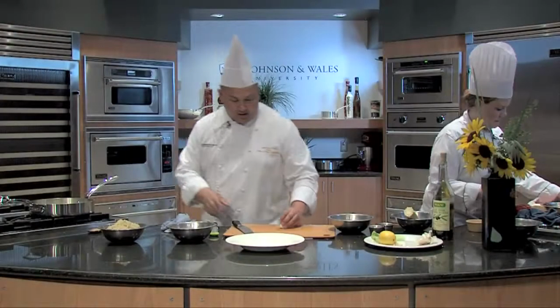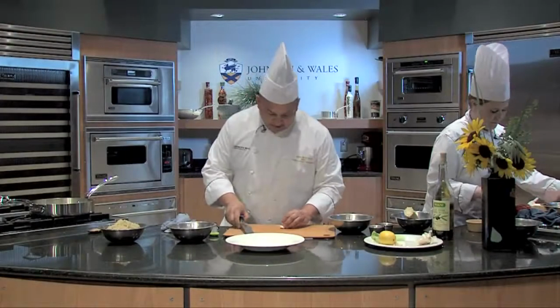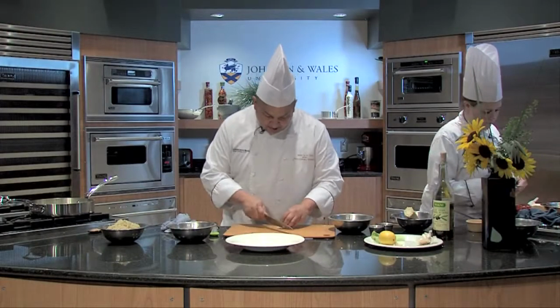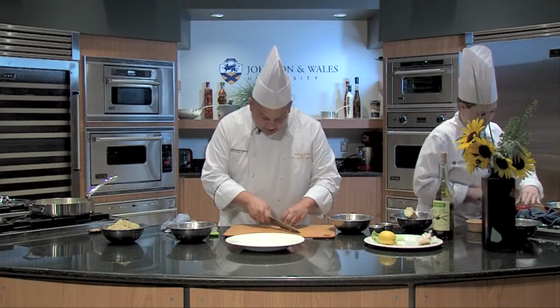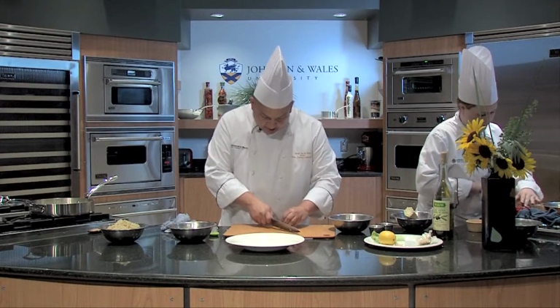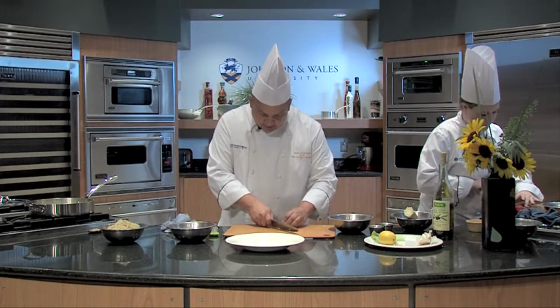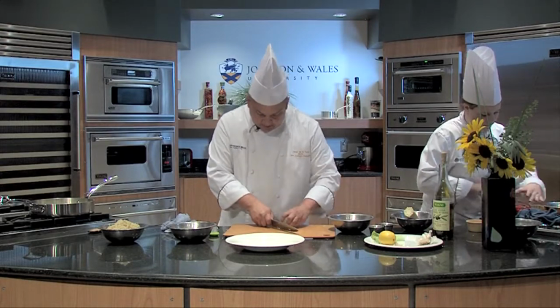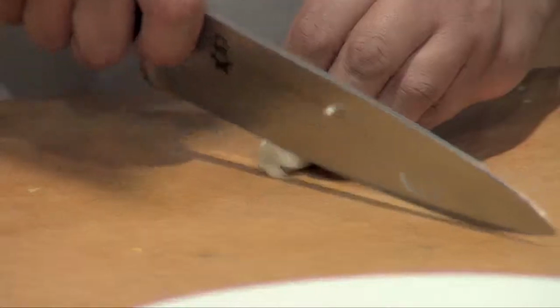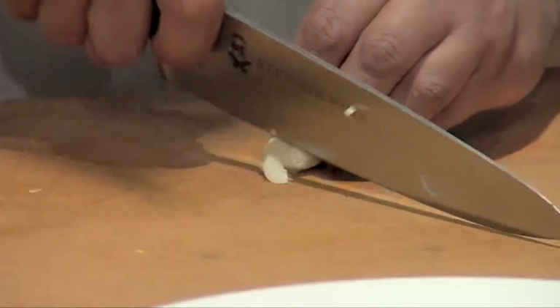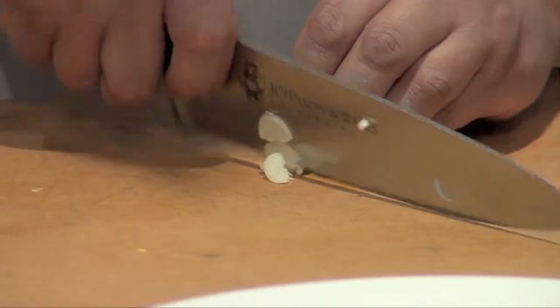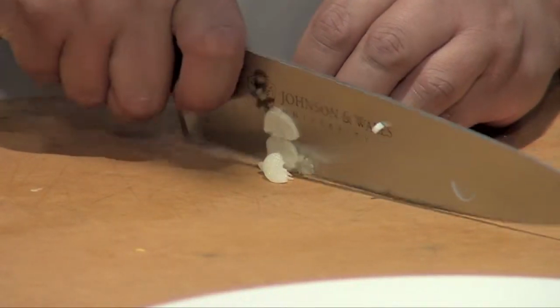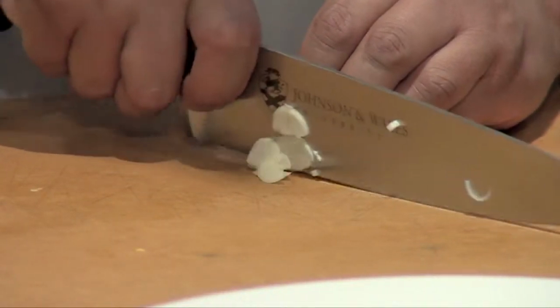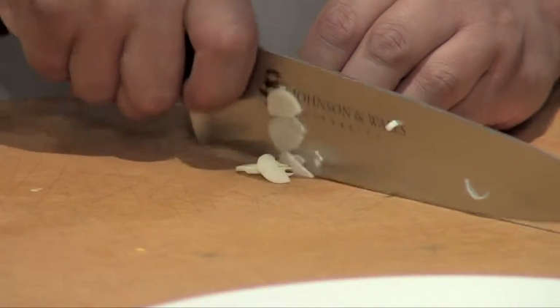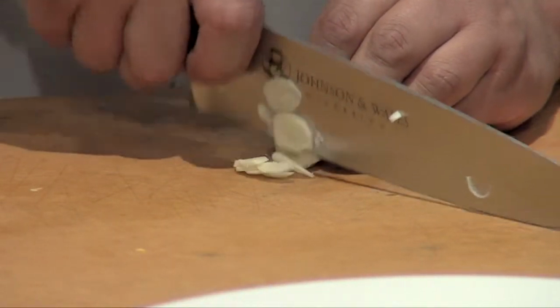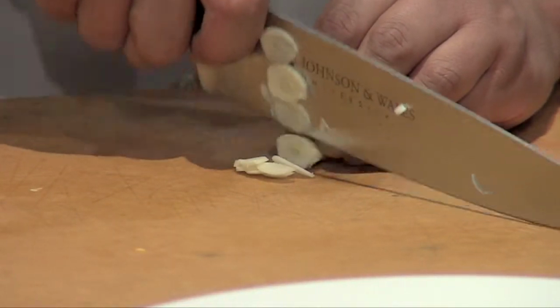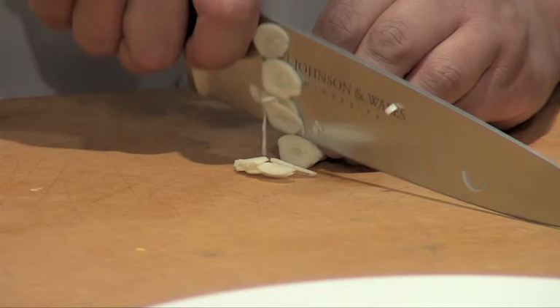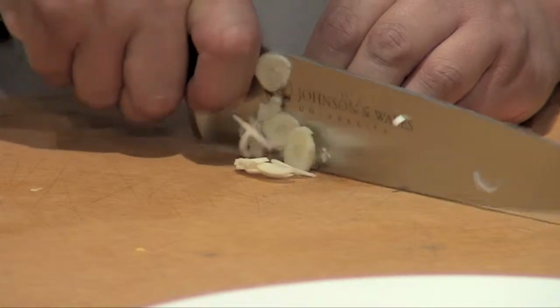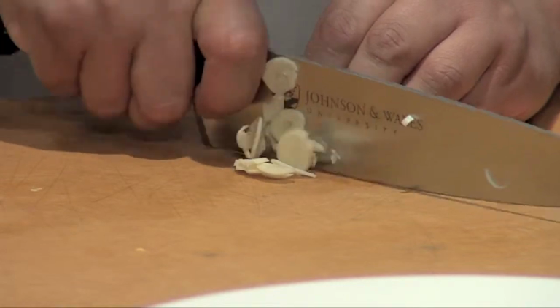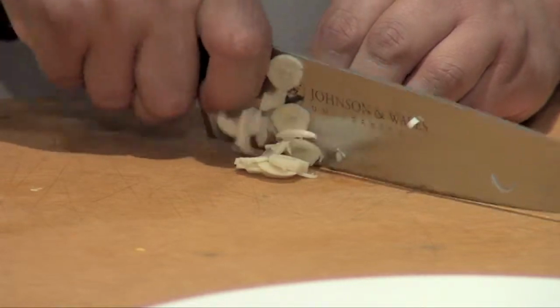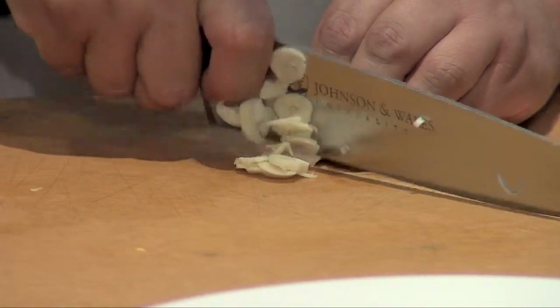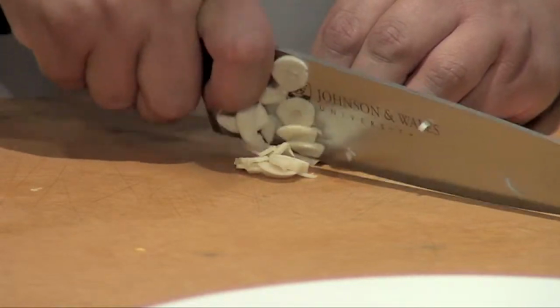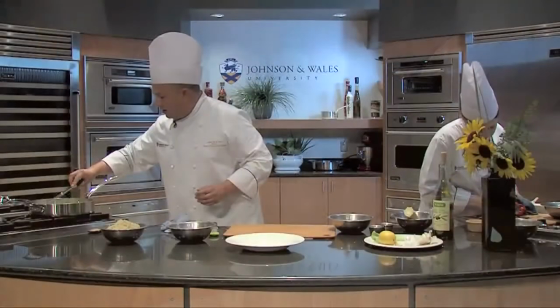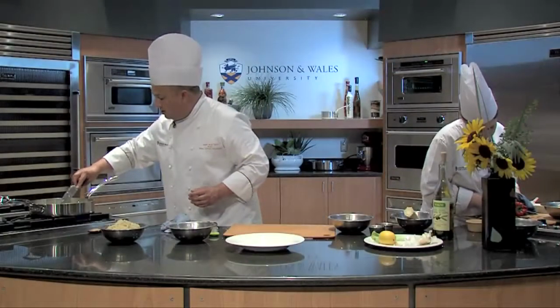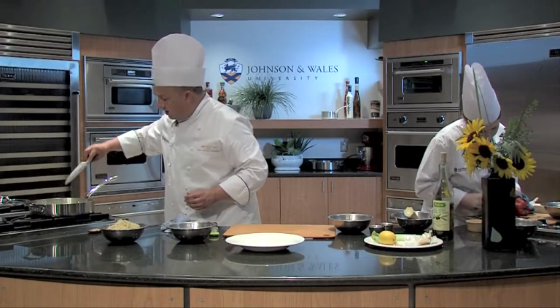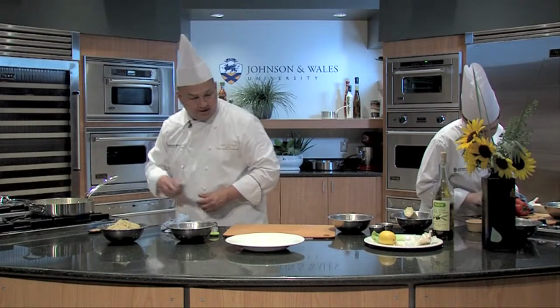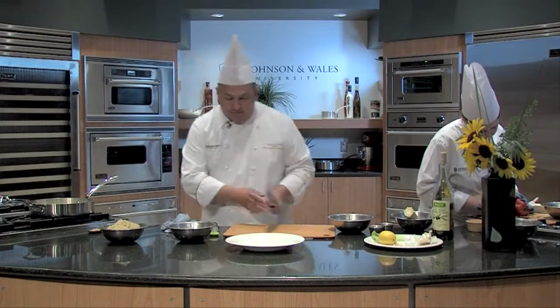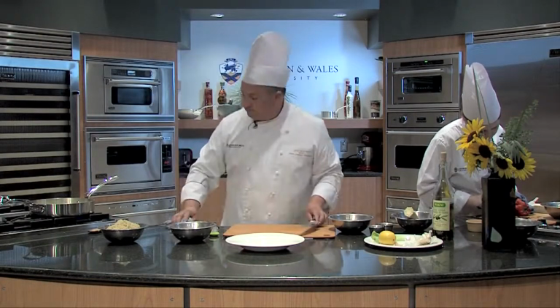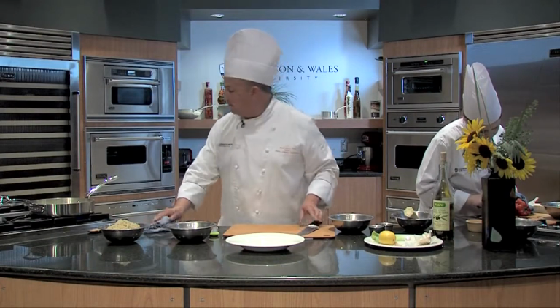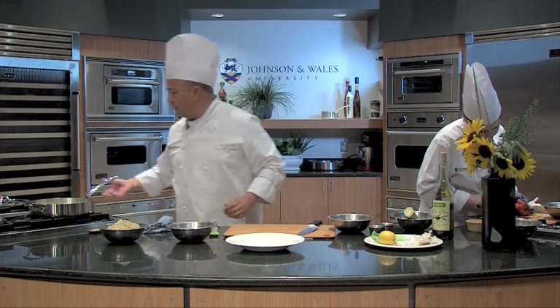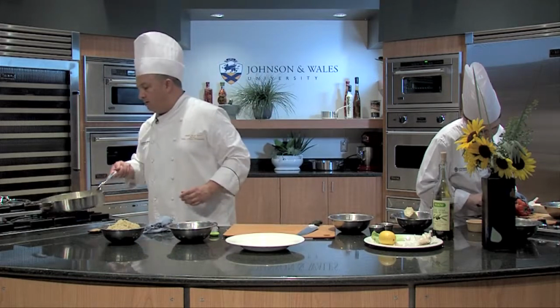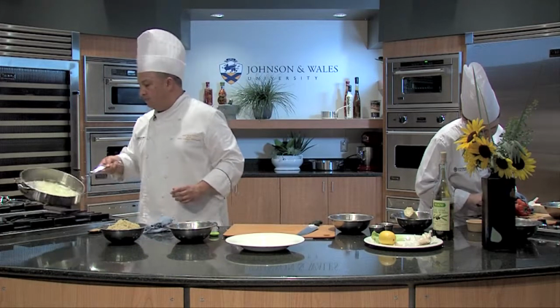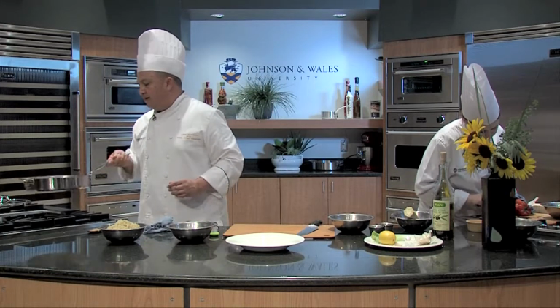I'm going to chop up some nice garlic. I like to do these in nice thin slices. These are going to flavor the butter nicely.